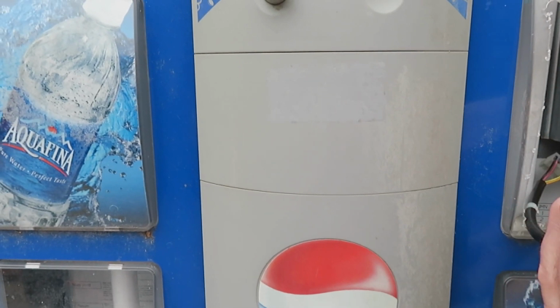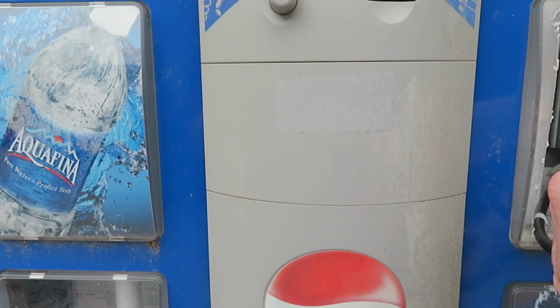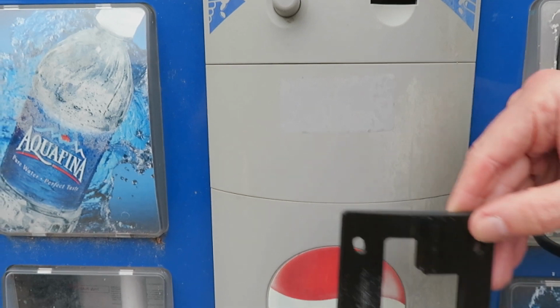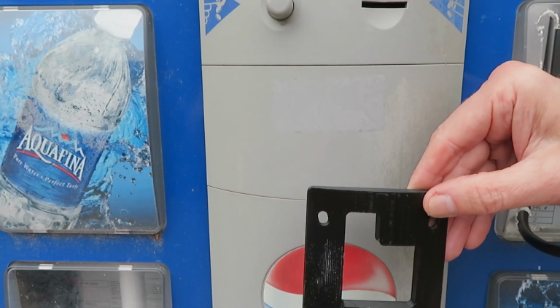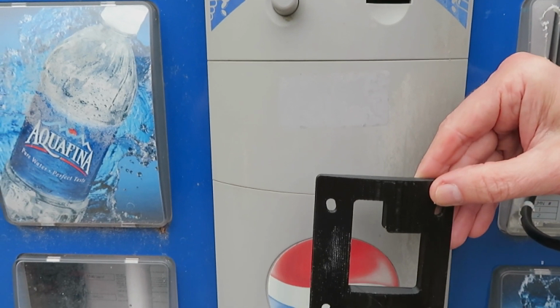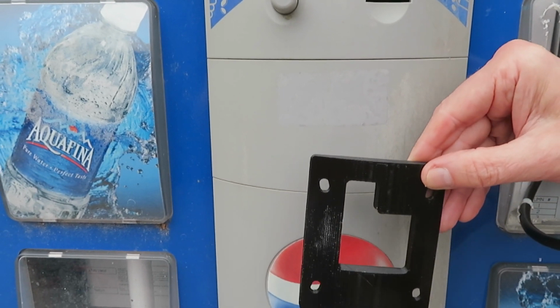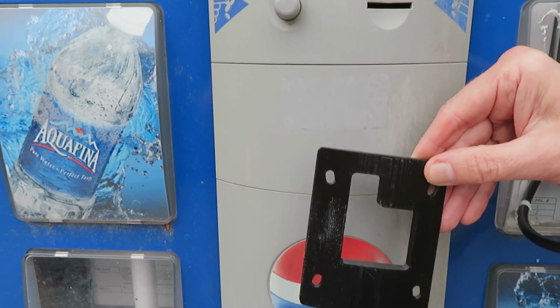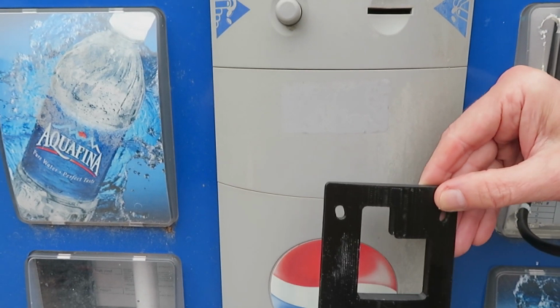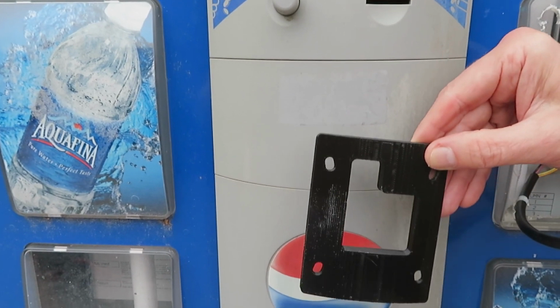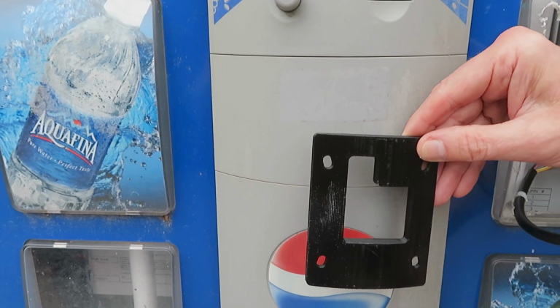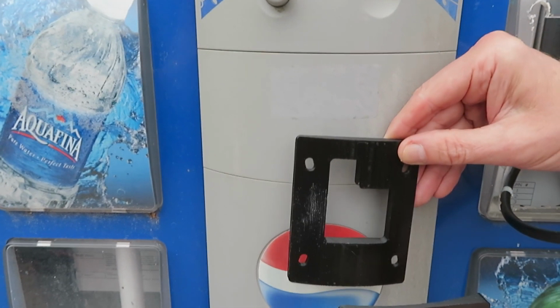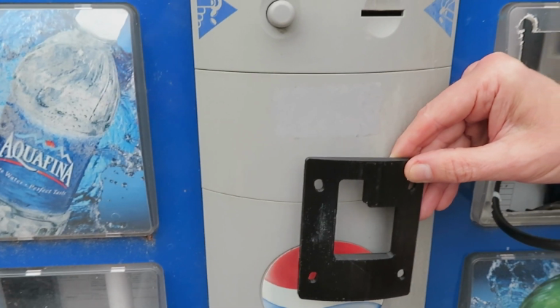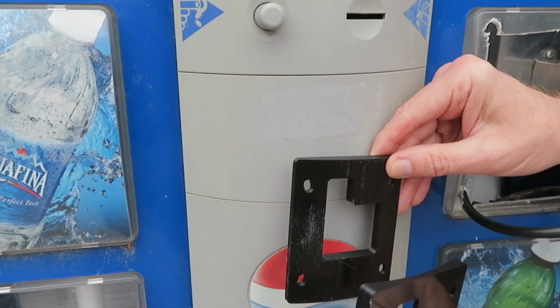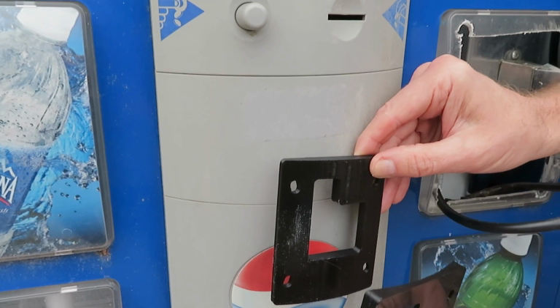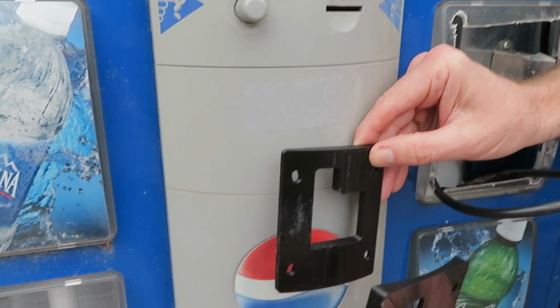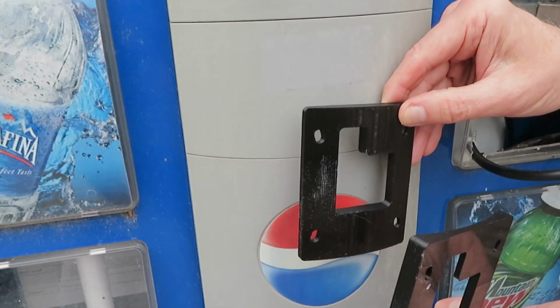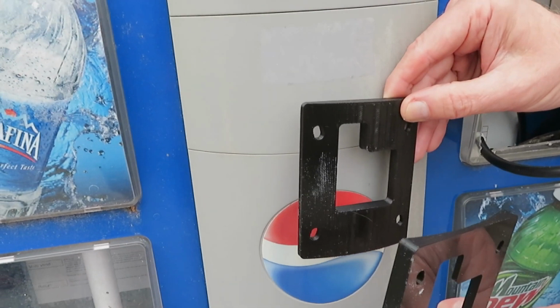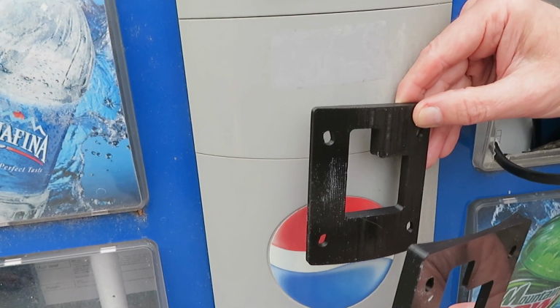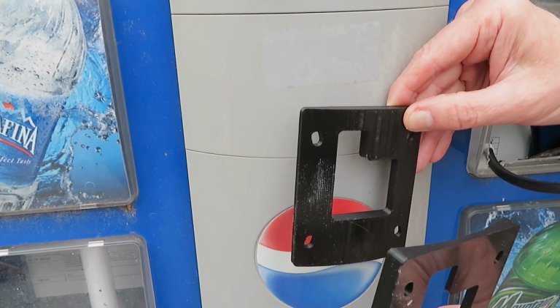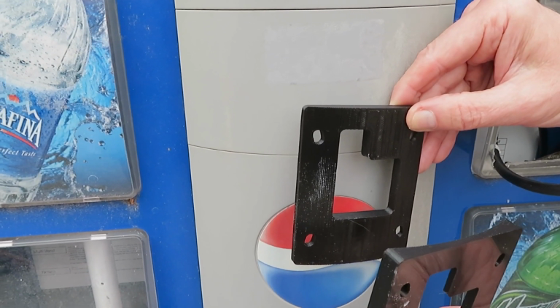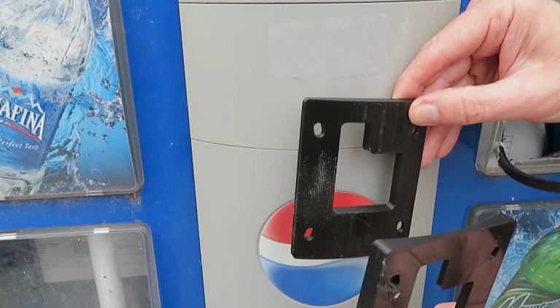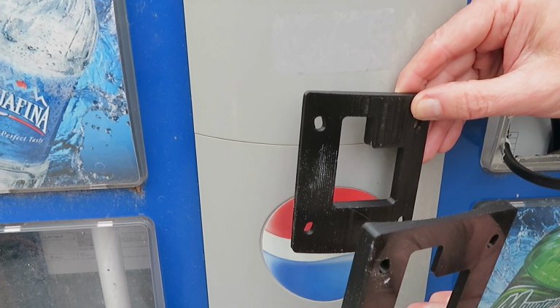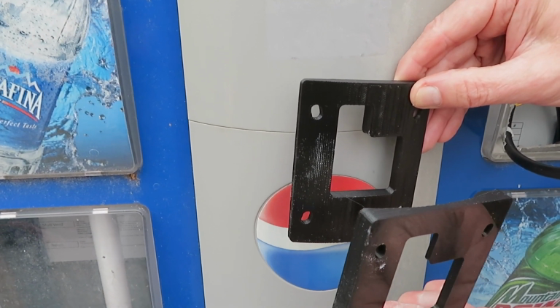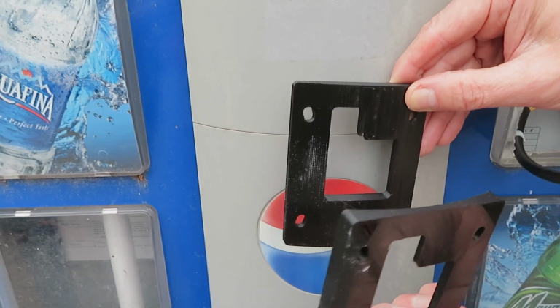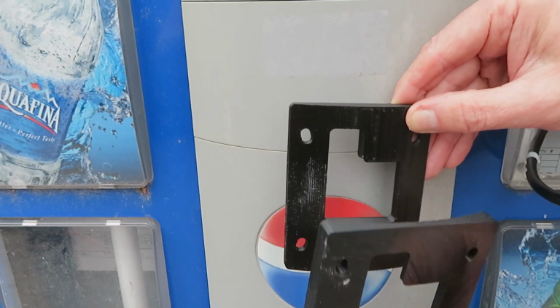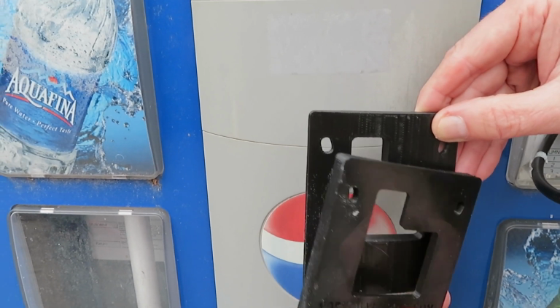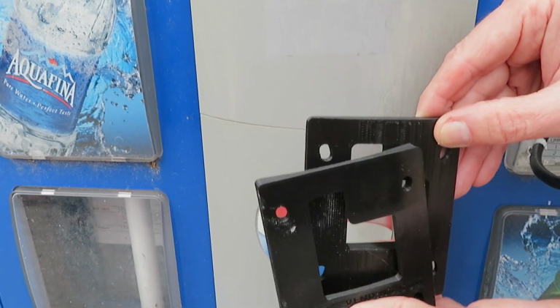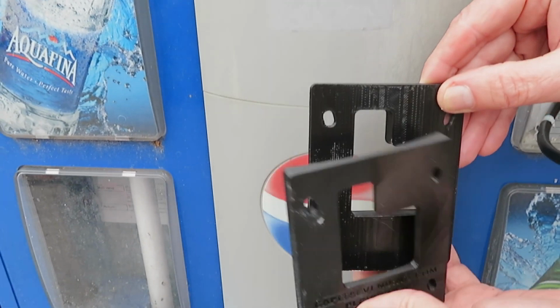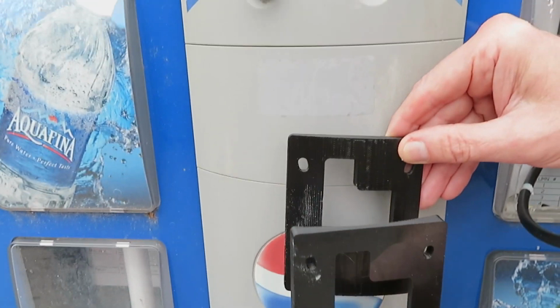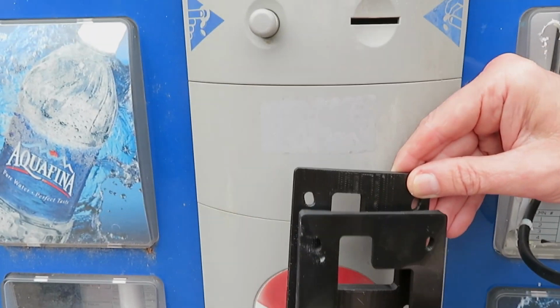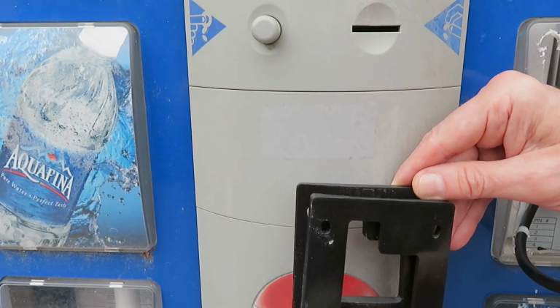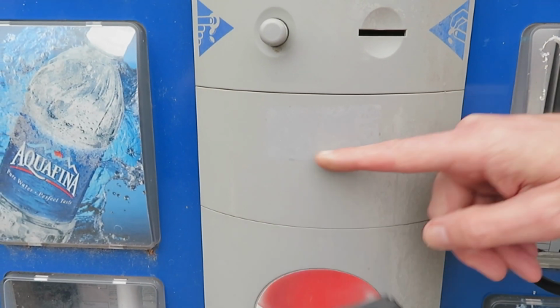Here on the Dixie Narco or Vendo High Vision vending machine, the installation instructions are essentially the same, allowing for an easy installation with your existing panels. The previous method for installing a credit card reader on these machines was to sacrifice one of your product selection buttons, which was replaced with a credit card reader plate. With this kit, you're able to retain all of your product selection buttons.